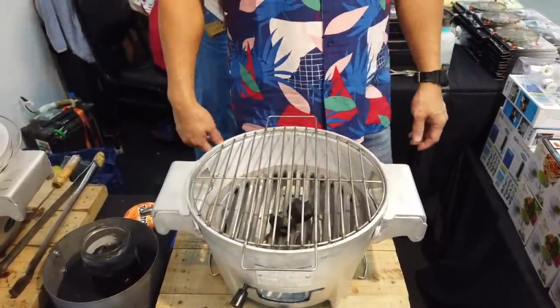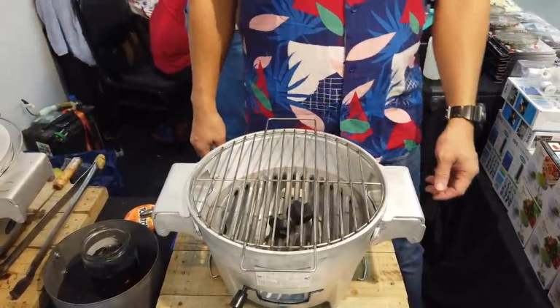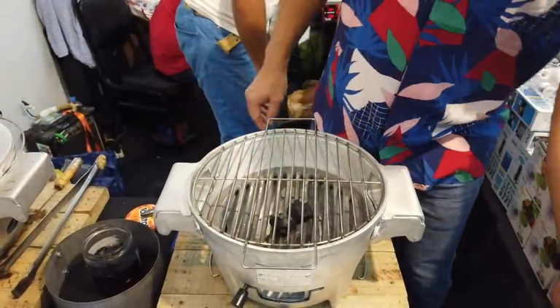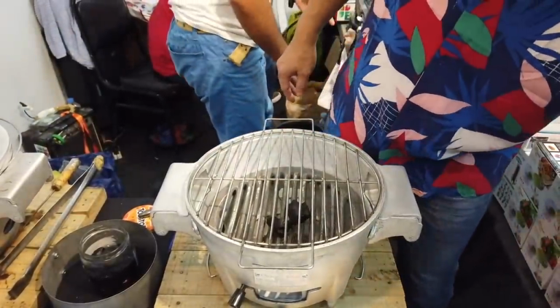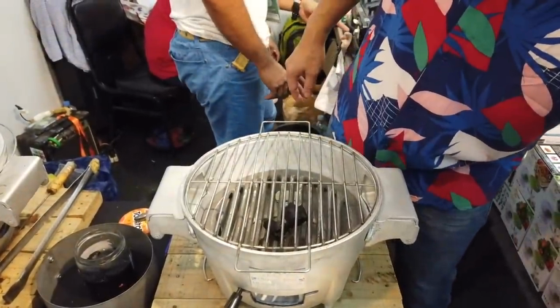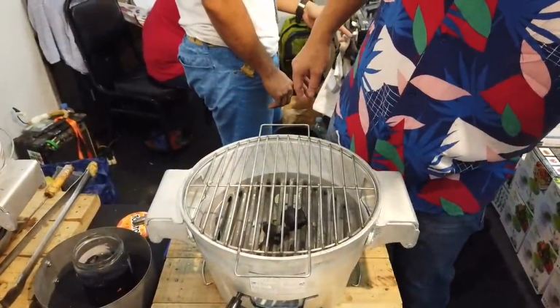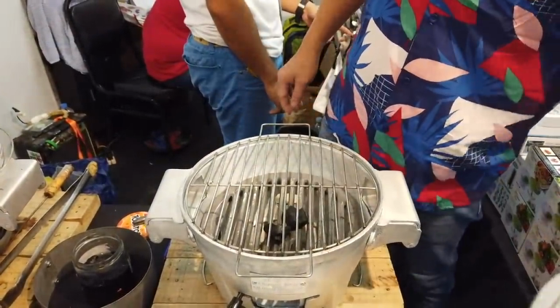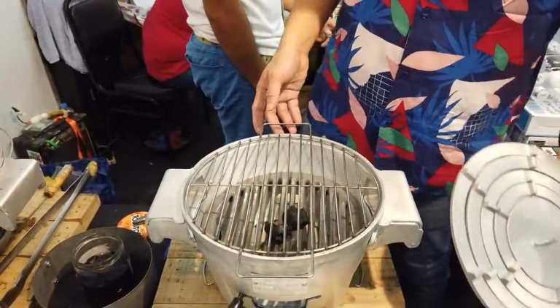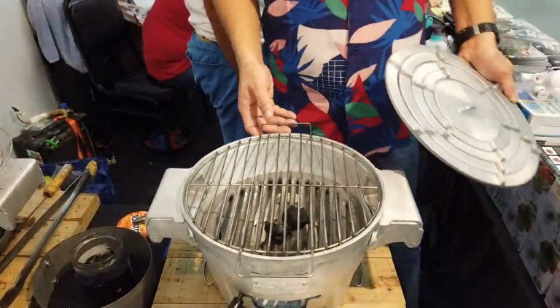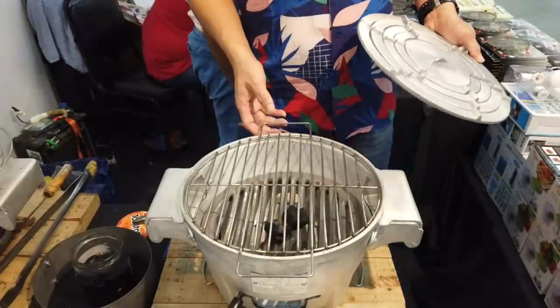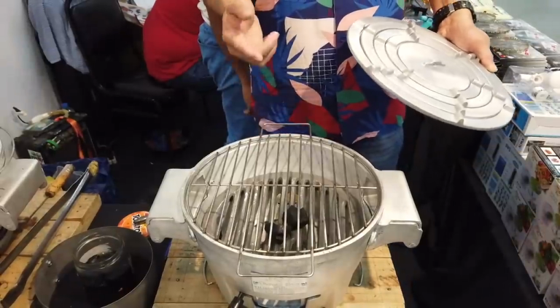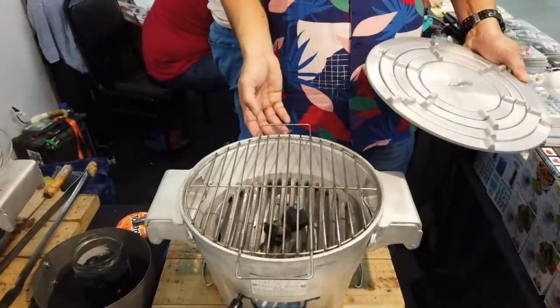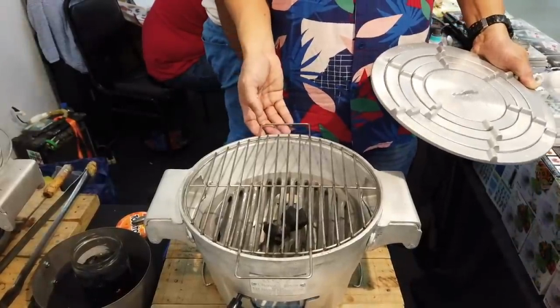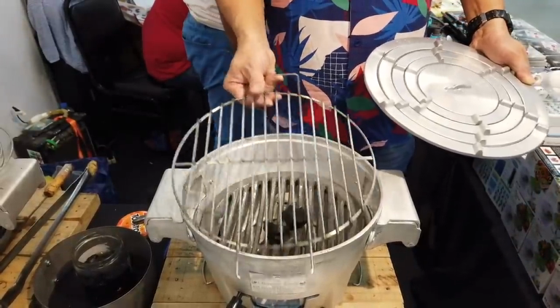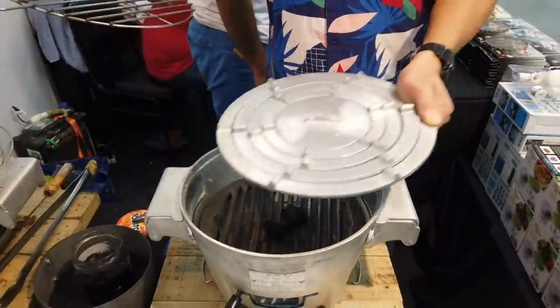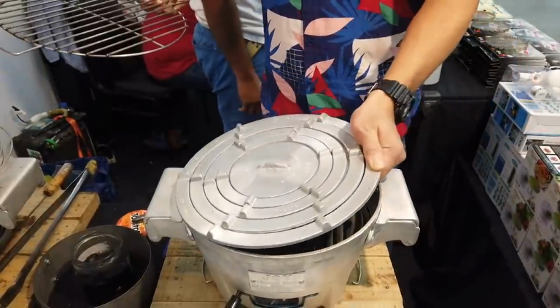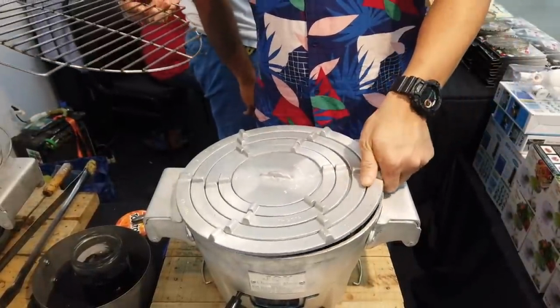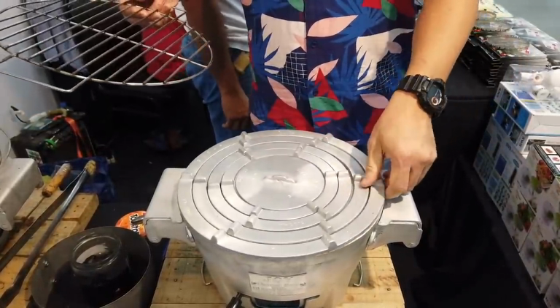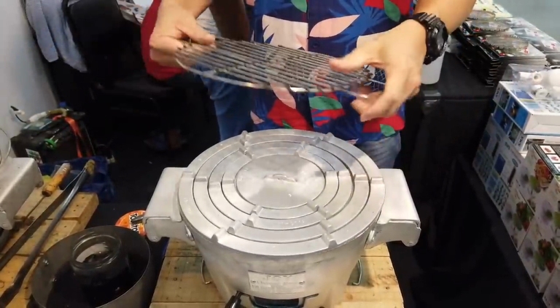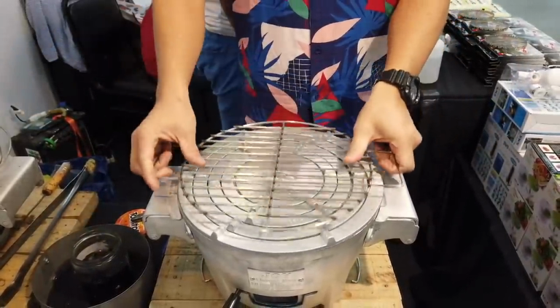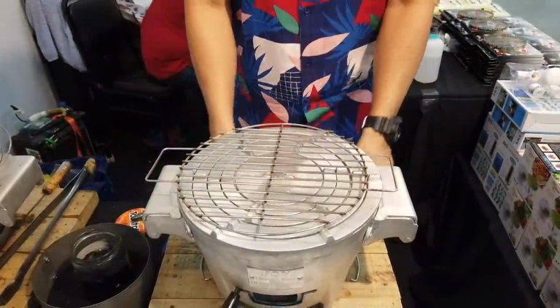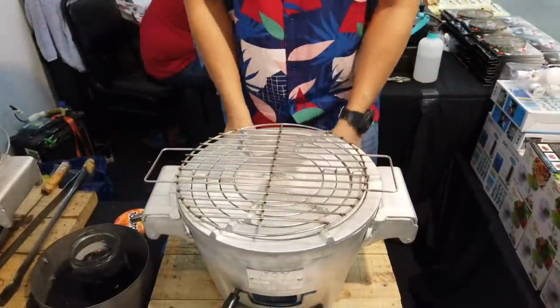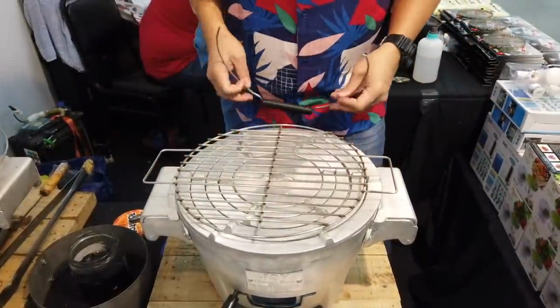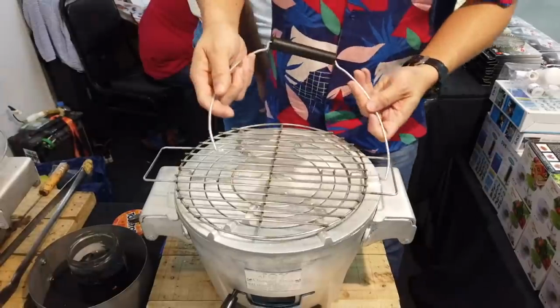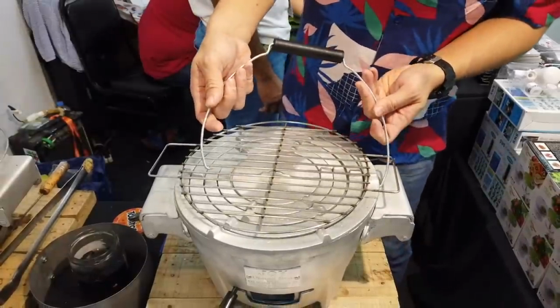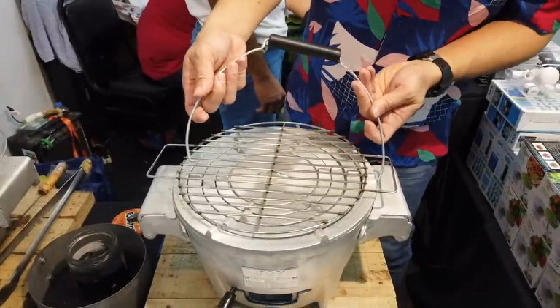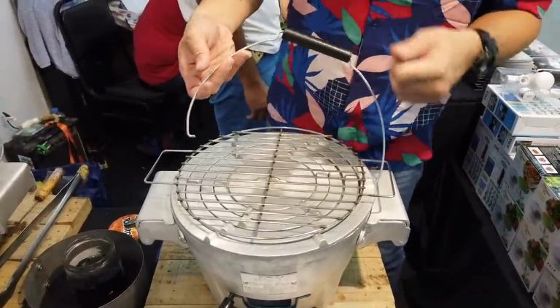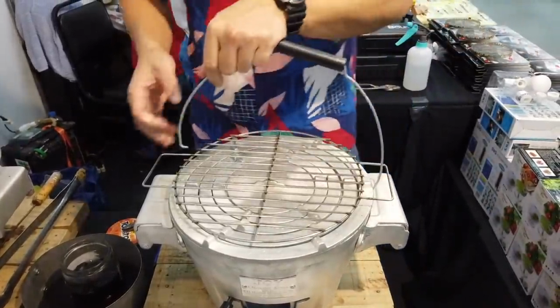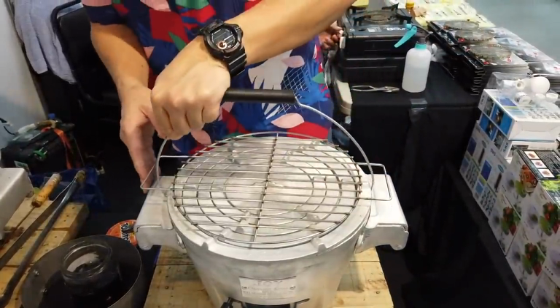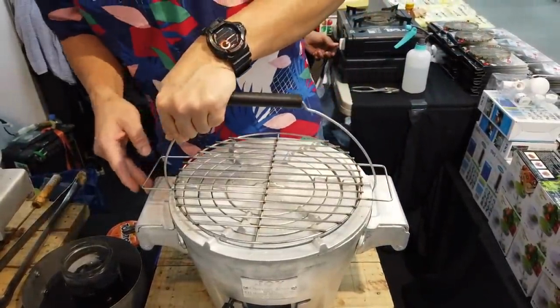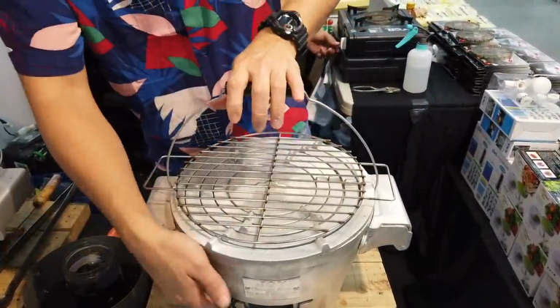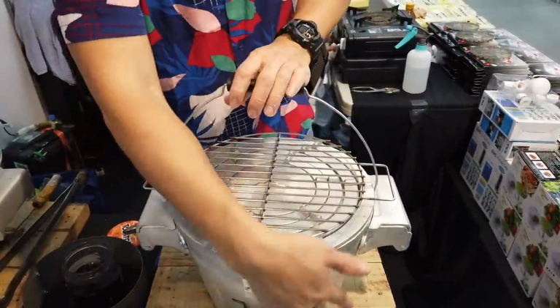You can bring this anywhere — to the beach, picnic, outing, family trips, out of town. It's portable. You just bring the rings and the griller, and the stove has a handle to carry everything in one. You close the control and you have it all in one — stove and griller combined.